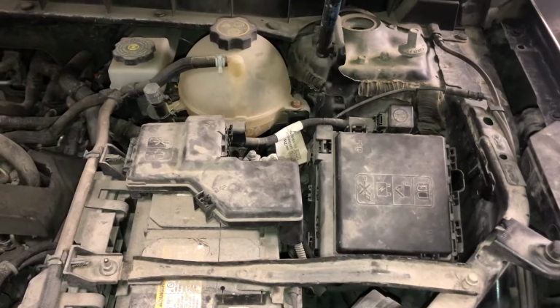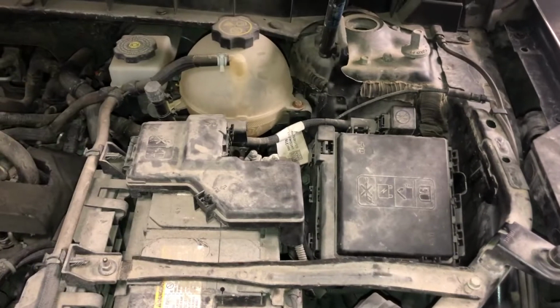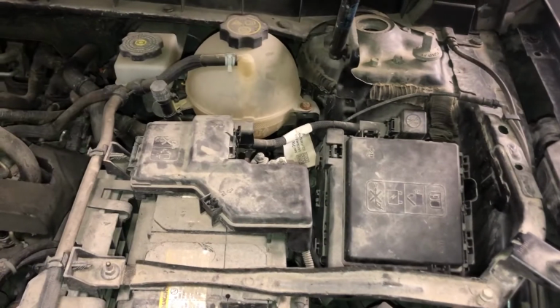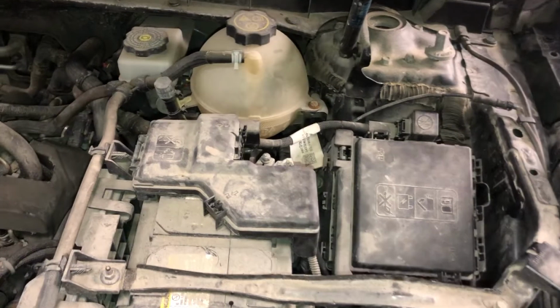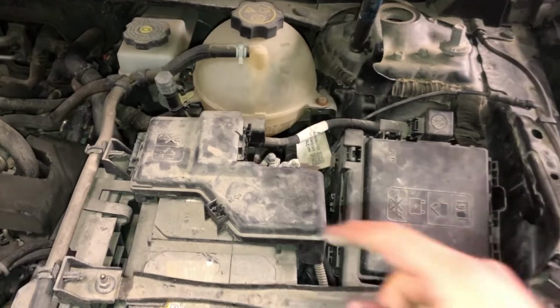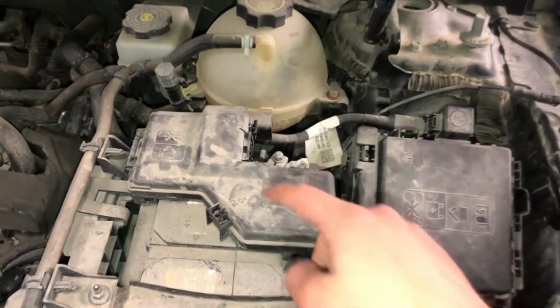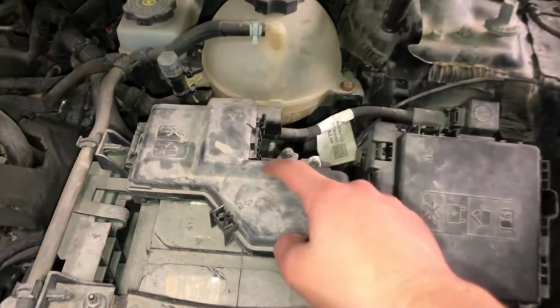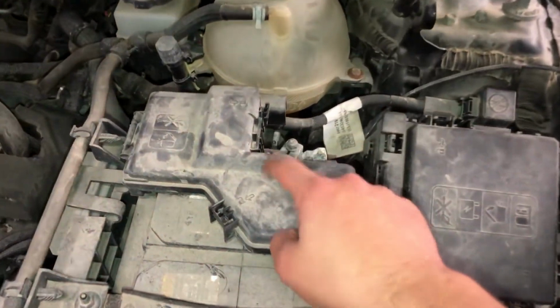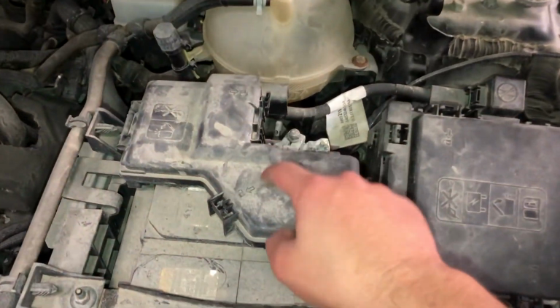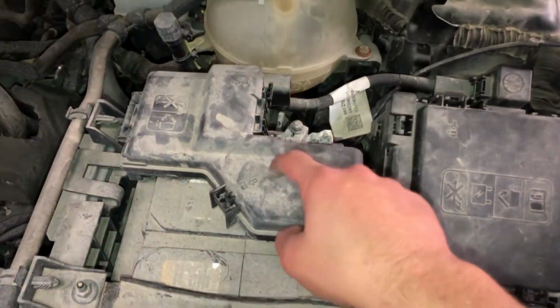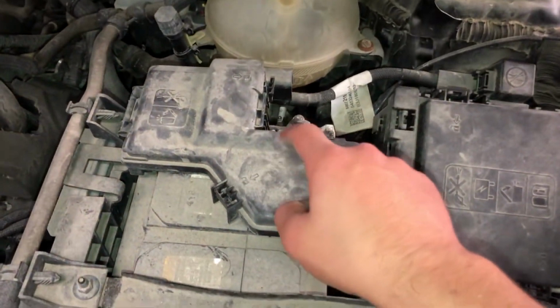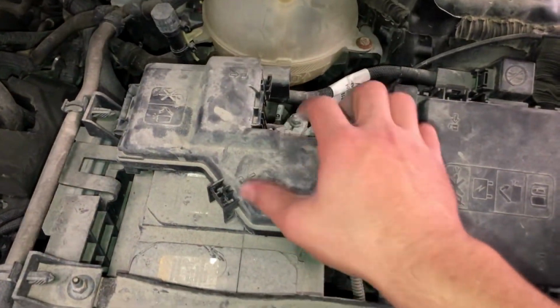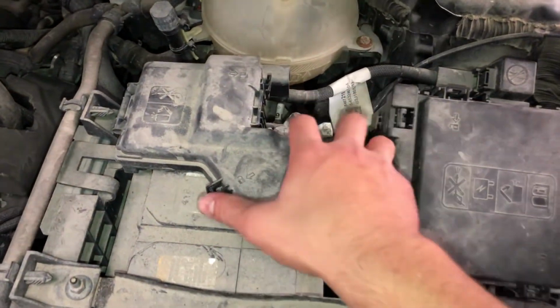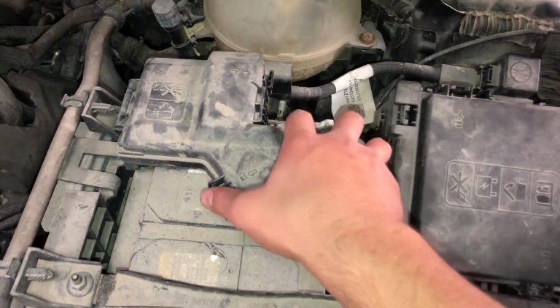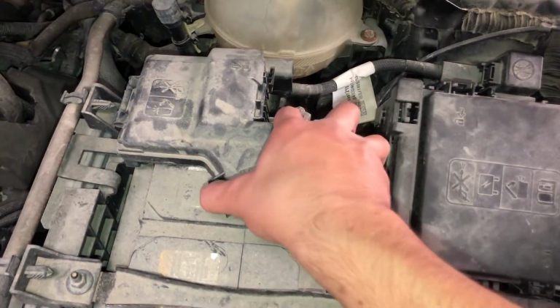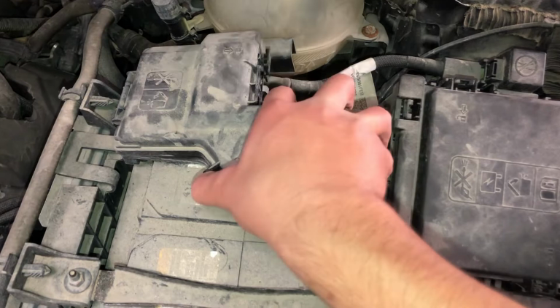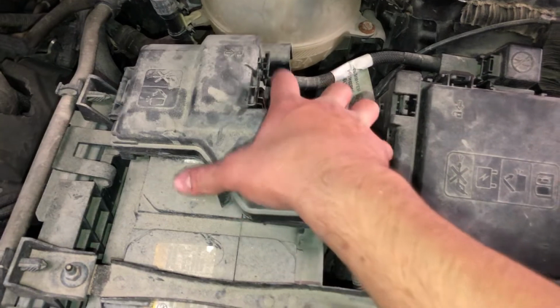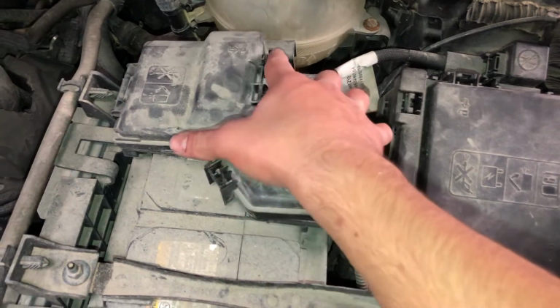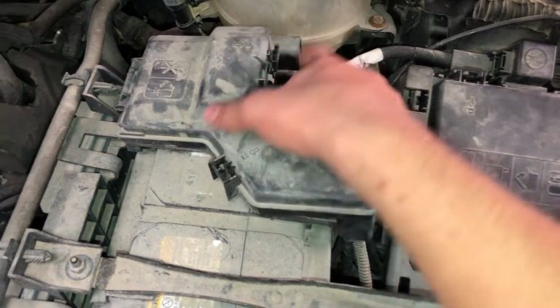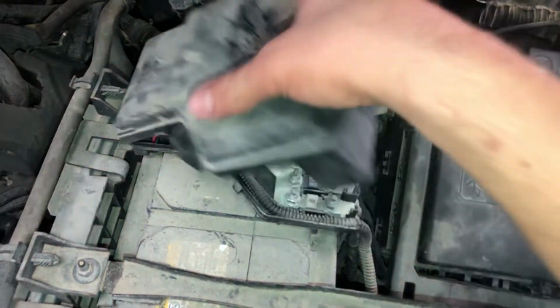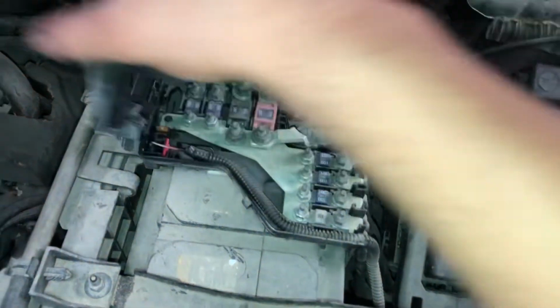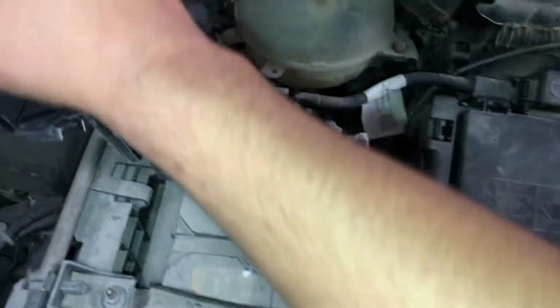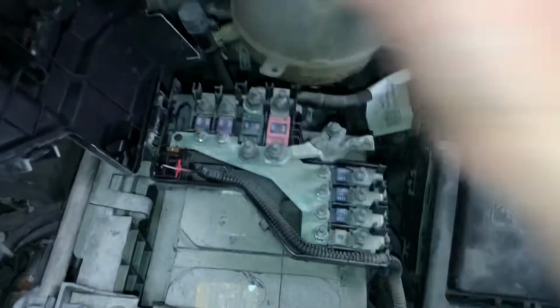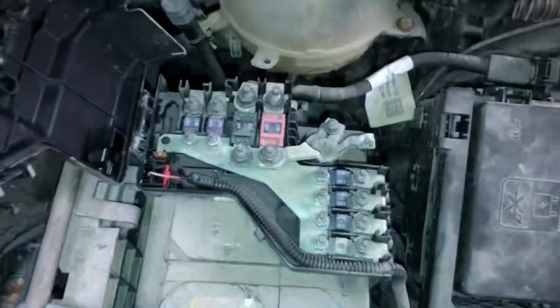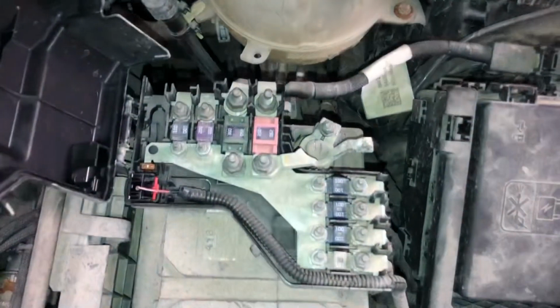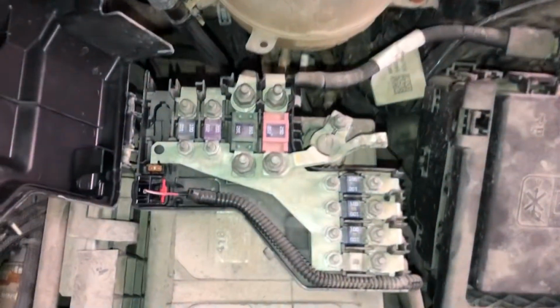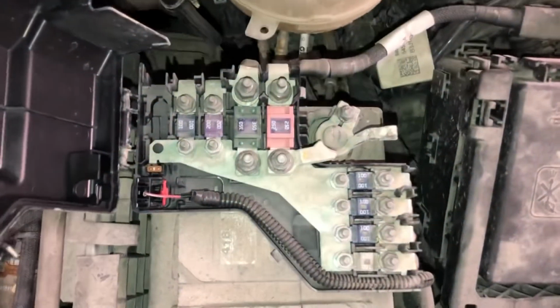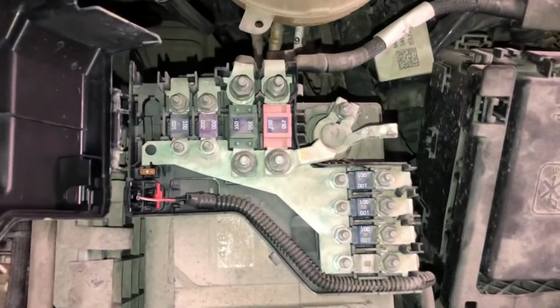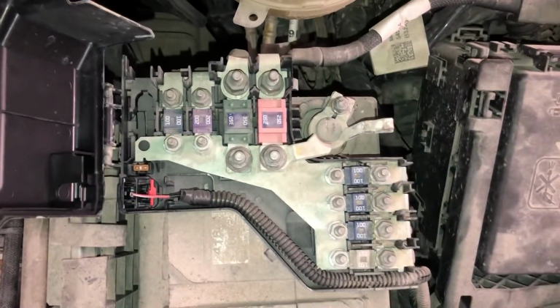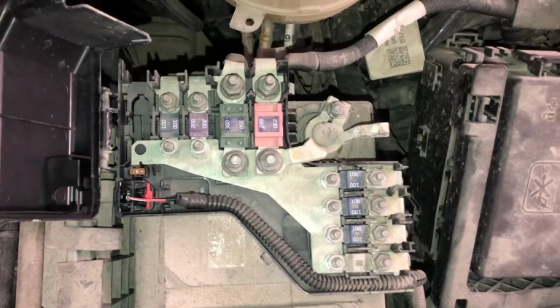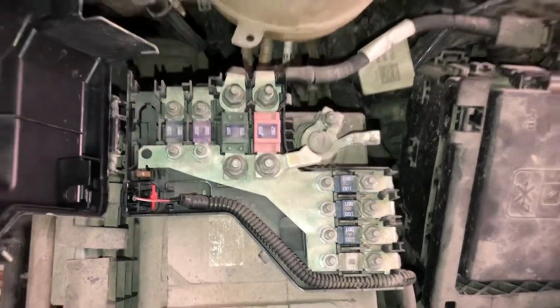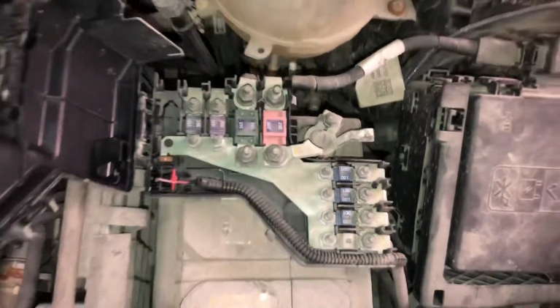The second fuse box location is located on the right side of the car, right over here. Here are the fuses.